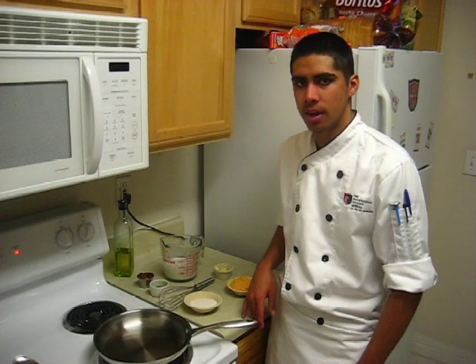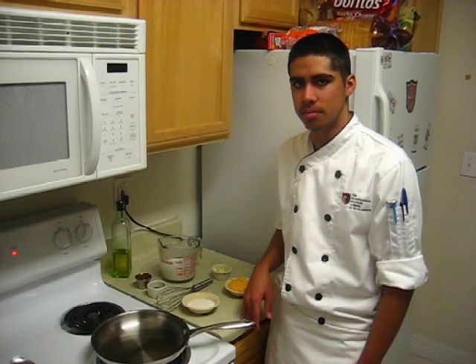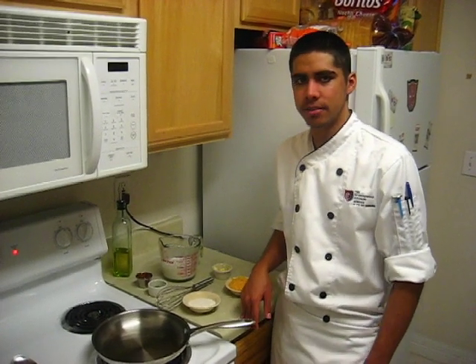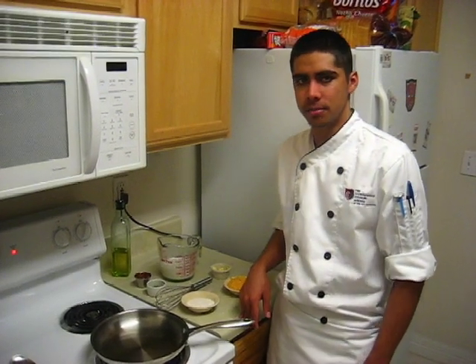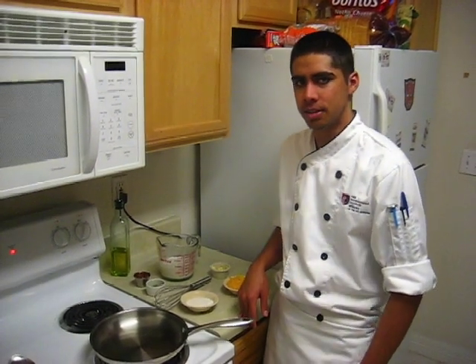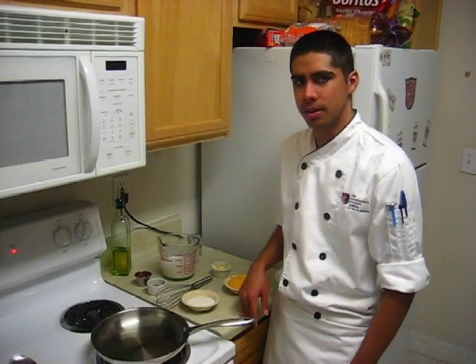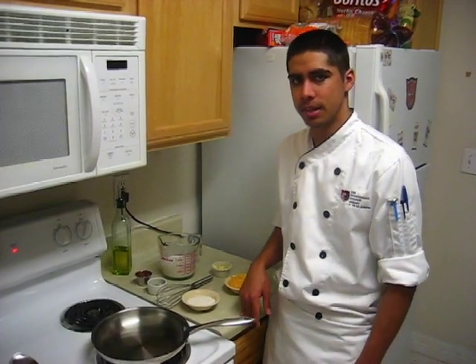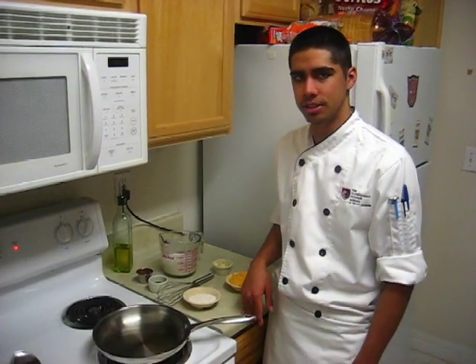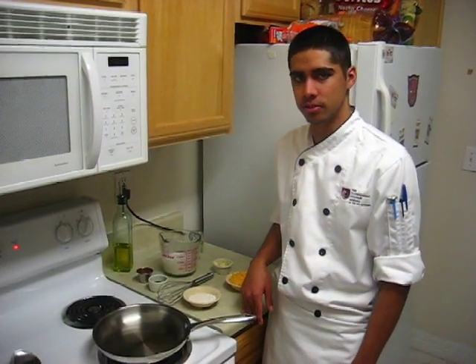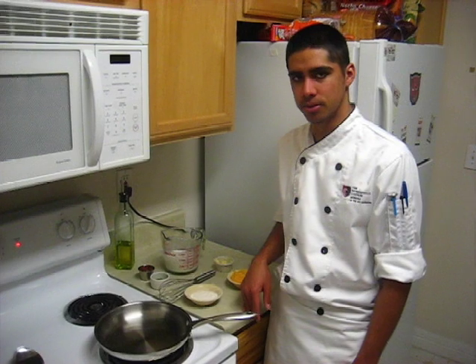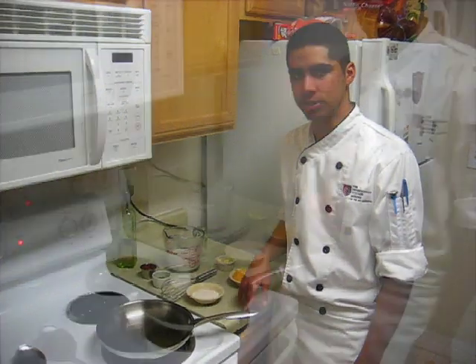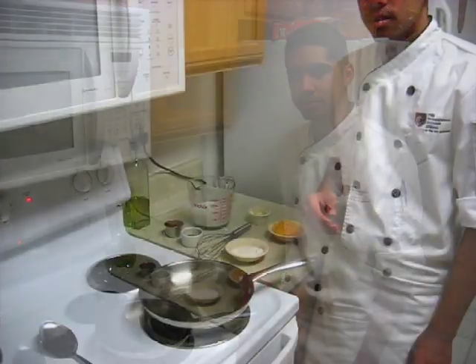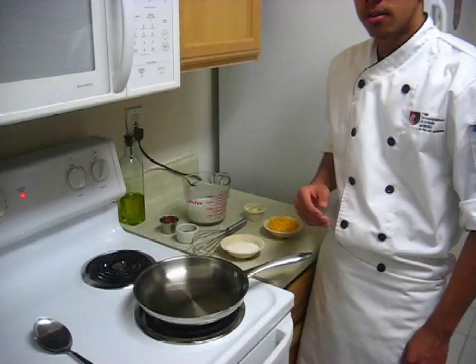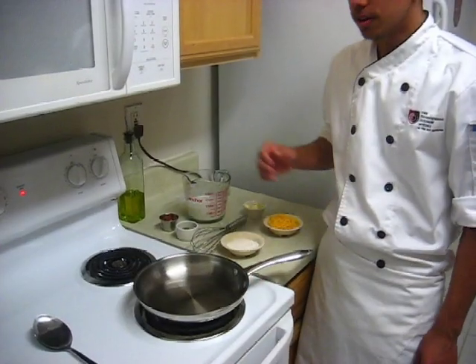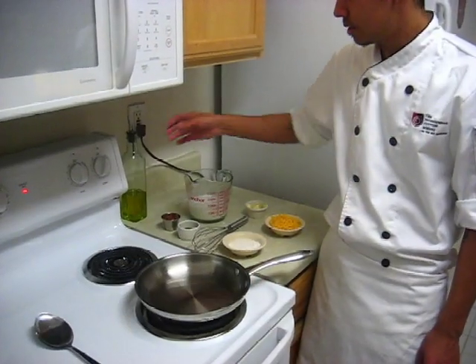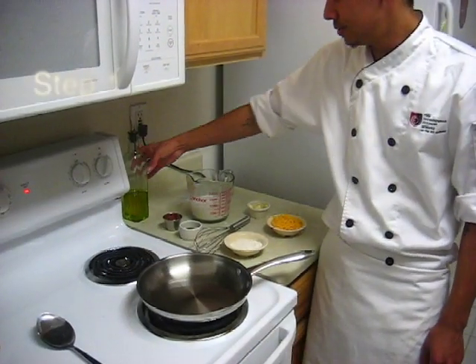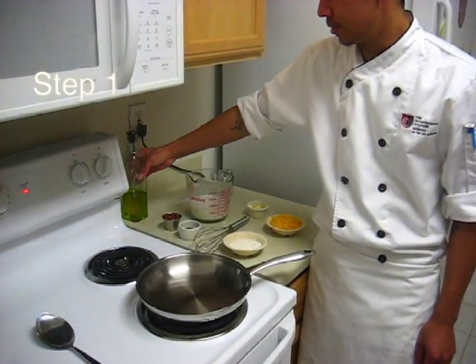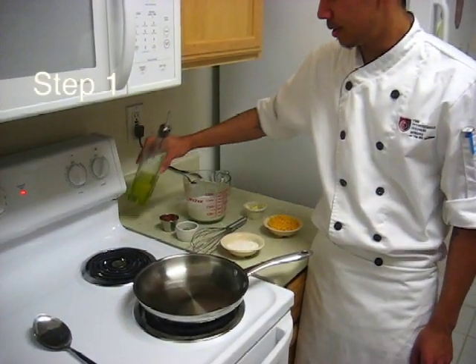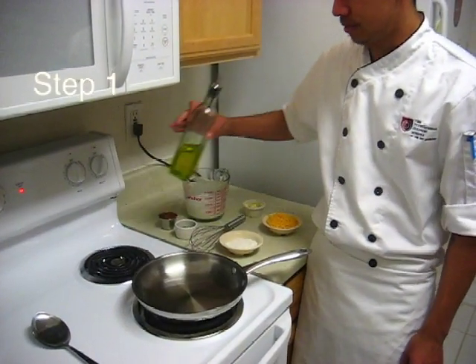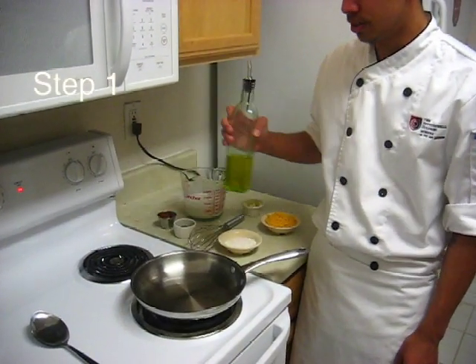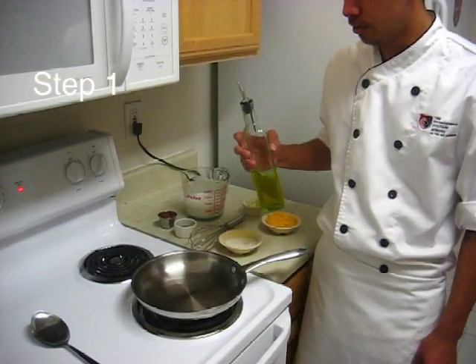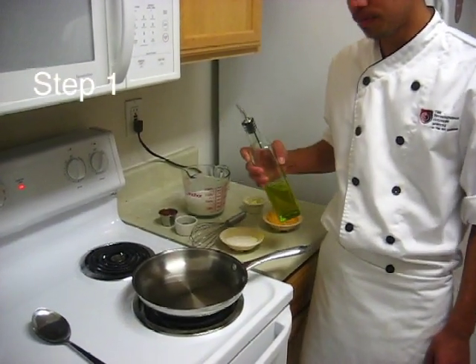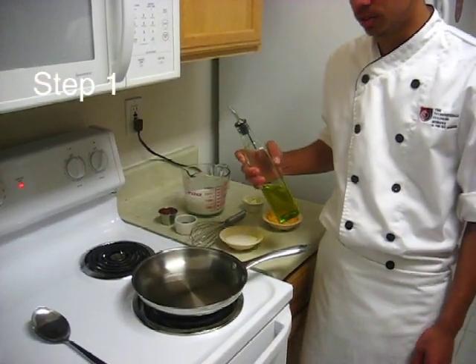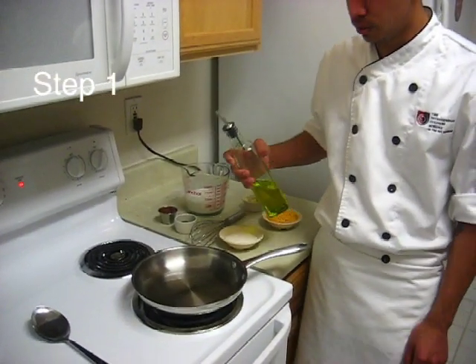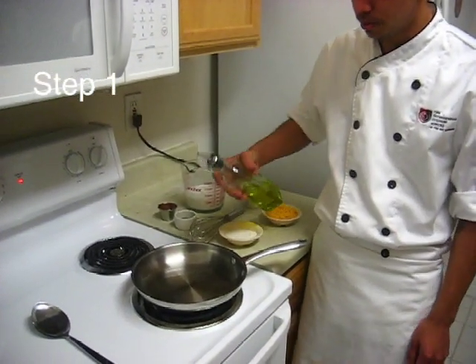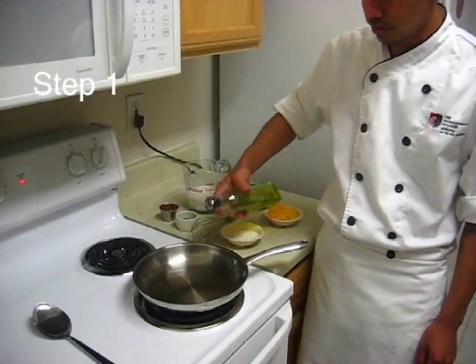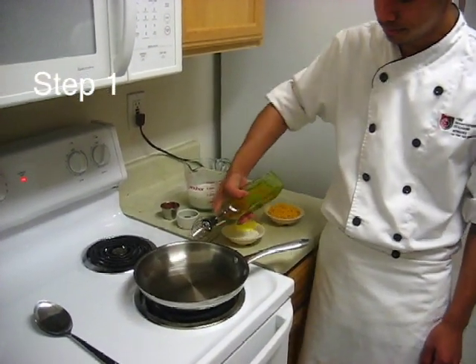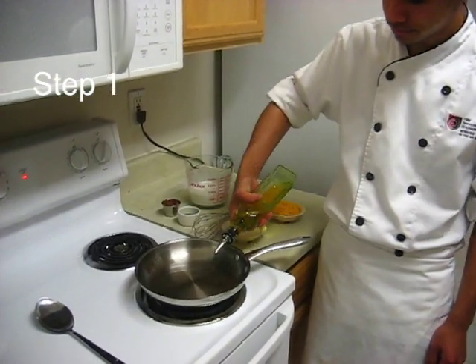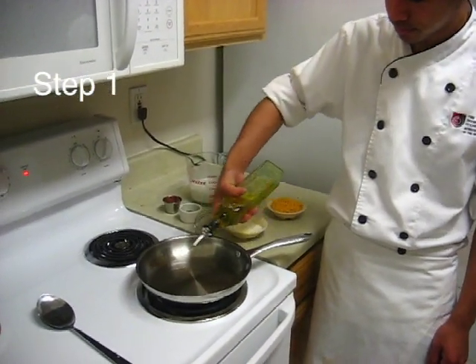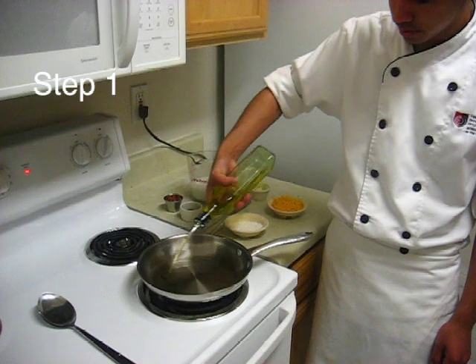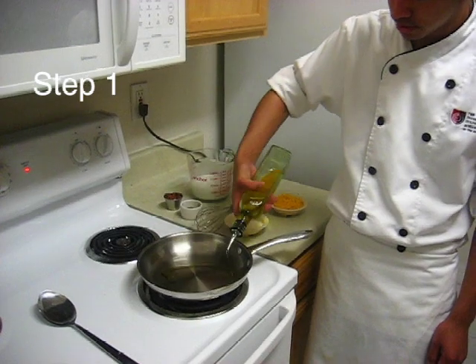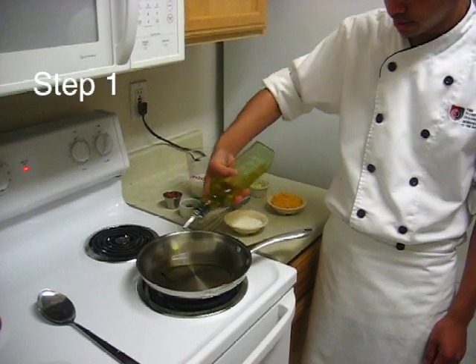Hi, I'm David. I'm going to teach you how to make a mac and cheese sauce from scratch. First, you want to grab extra virgin olive oil, or whichever oil you prefer, into the pan.